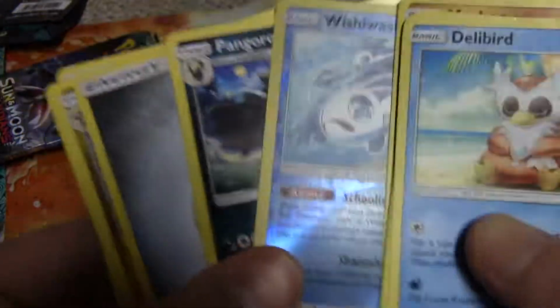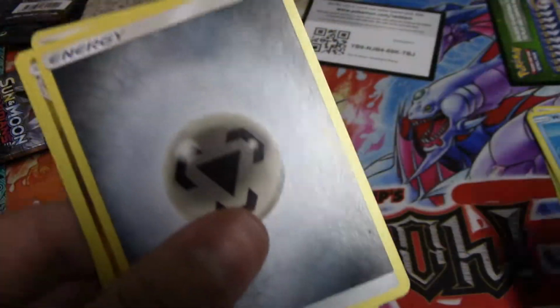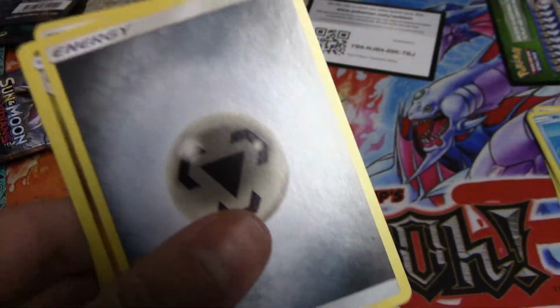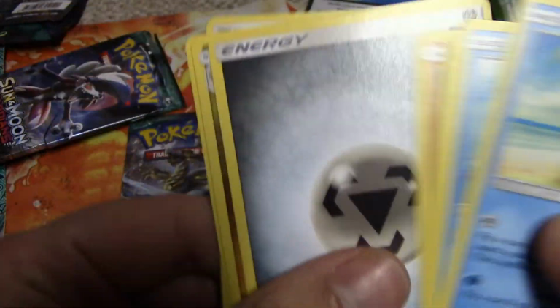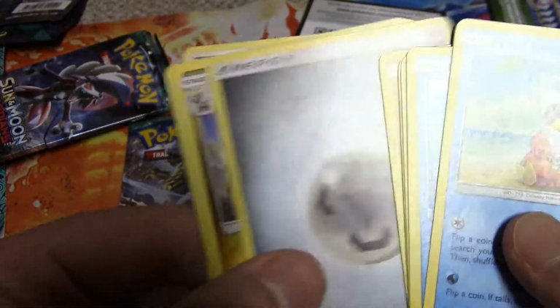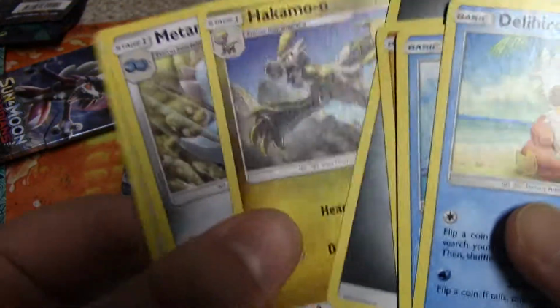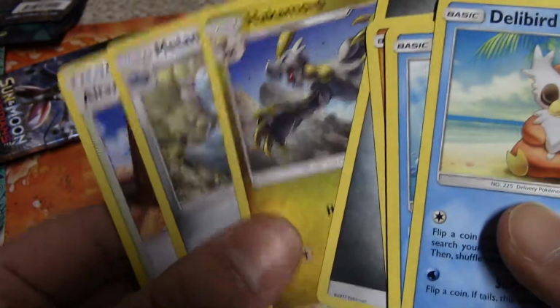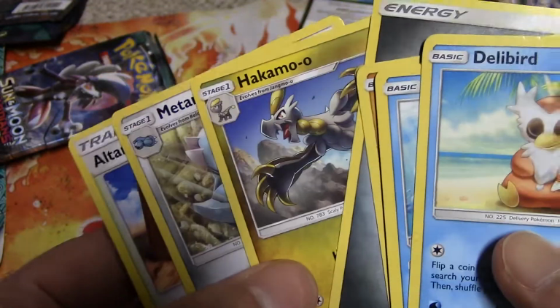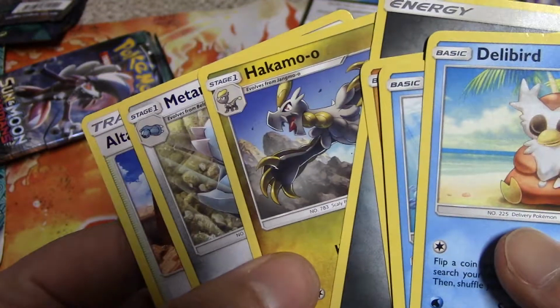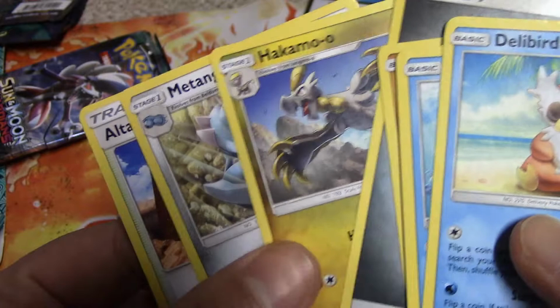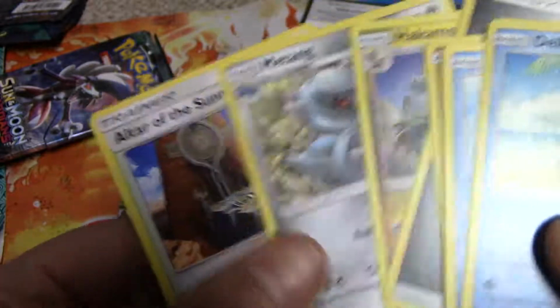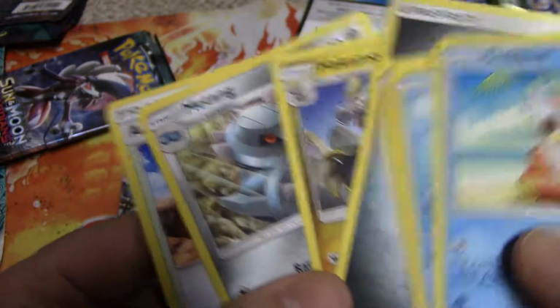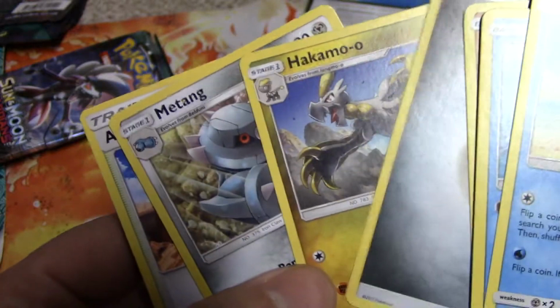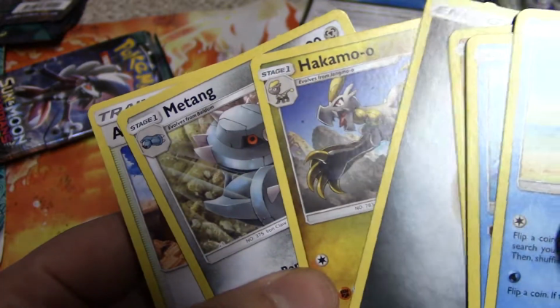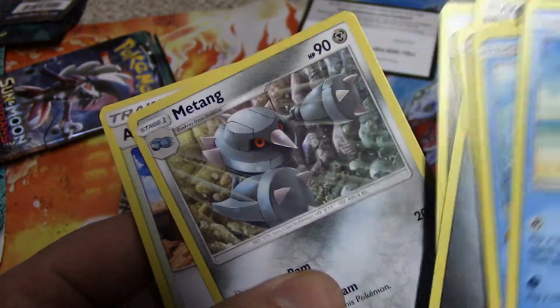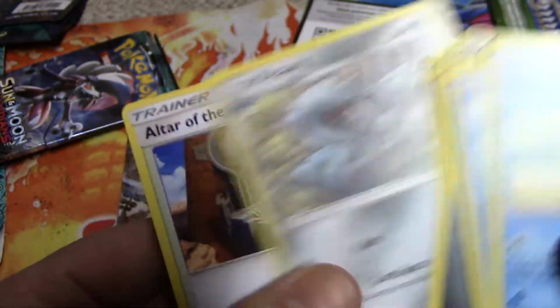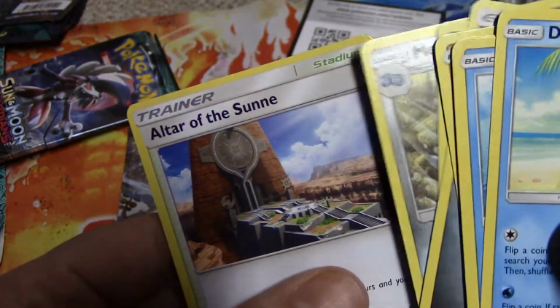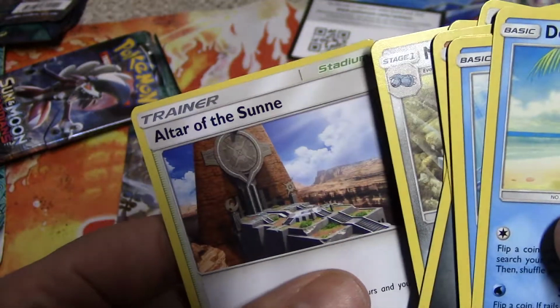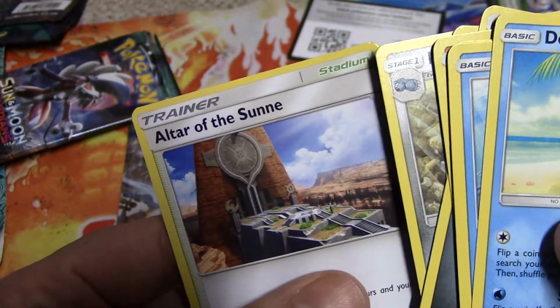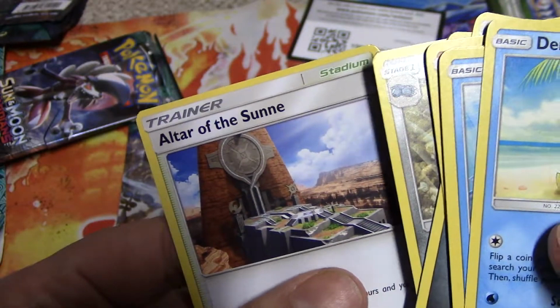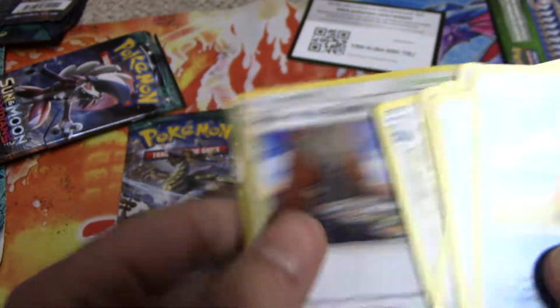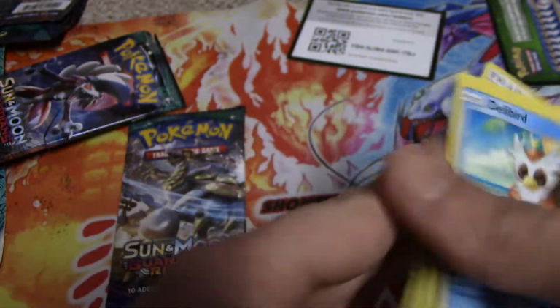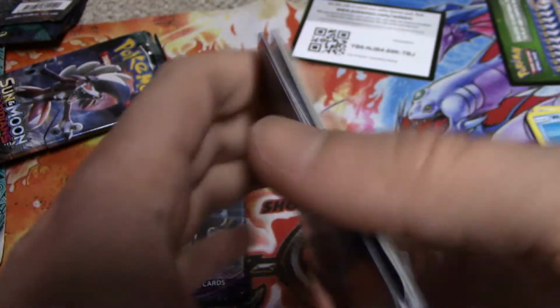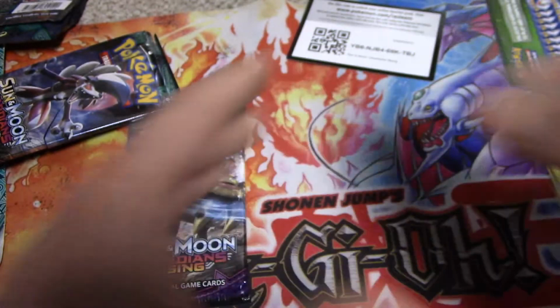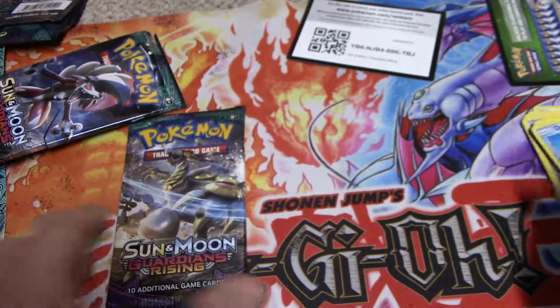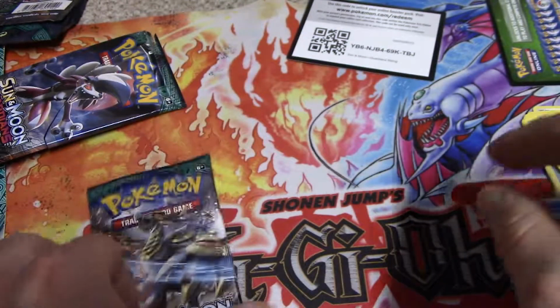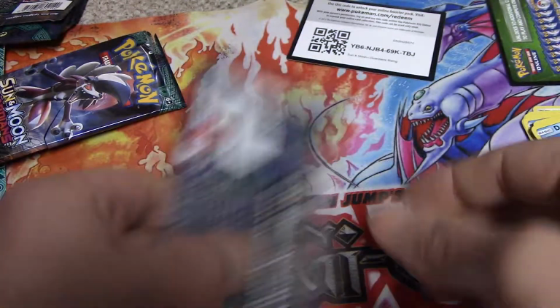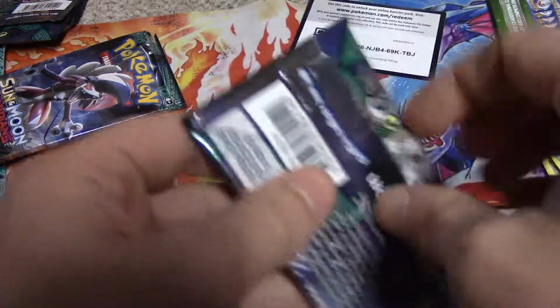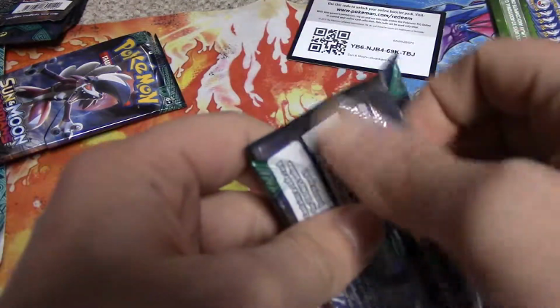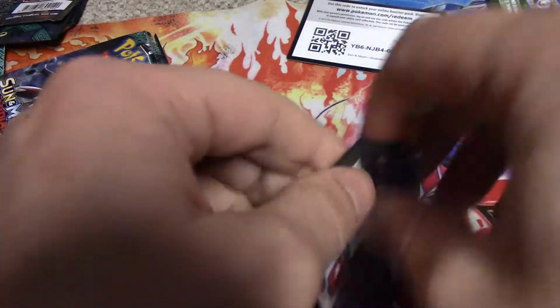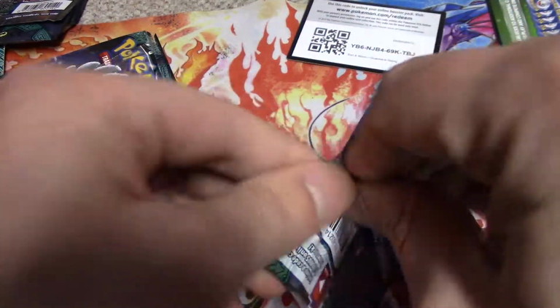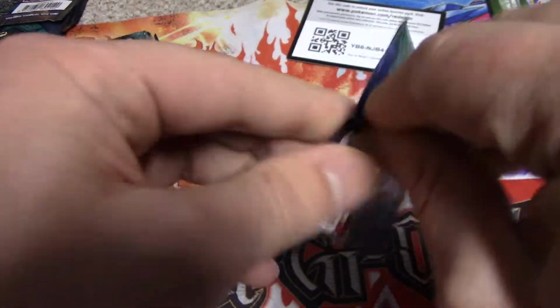And then we got Pangoro as our rare. We have not pulled any holo rares yet — this is ridiculous. I know it's only the second pack. But we got Henkmo, Metang, and Altar of the Sun. I didn't pull any holos in the other blister either — a little disappointed.